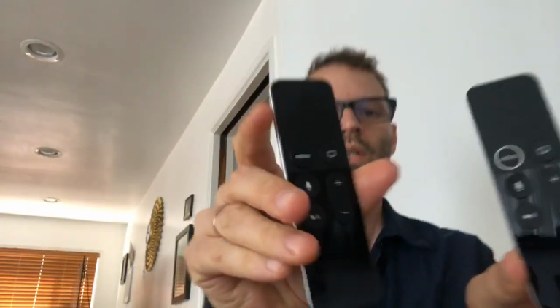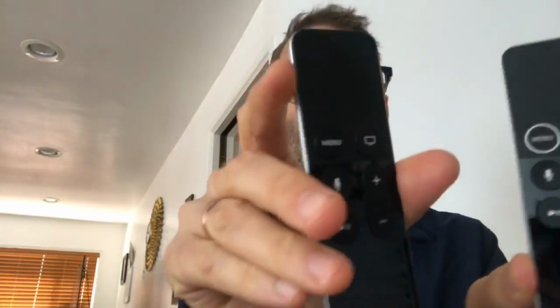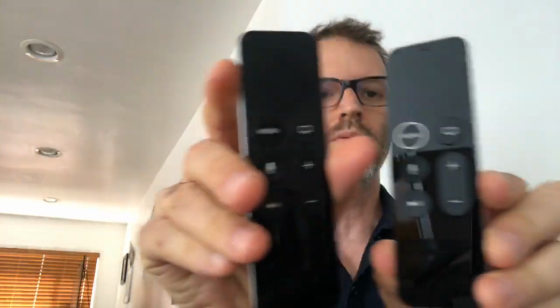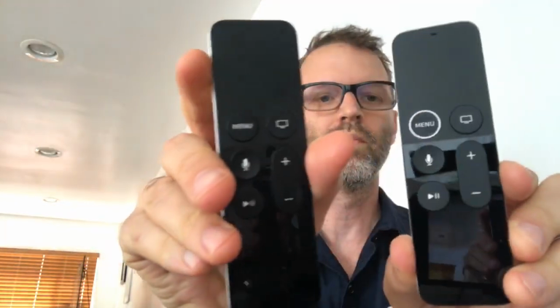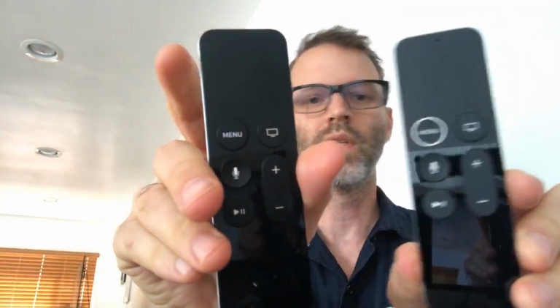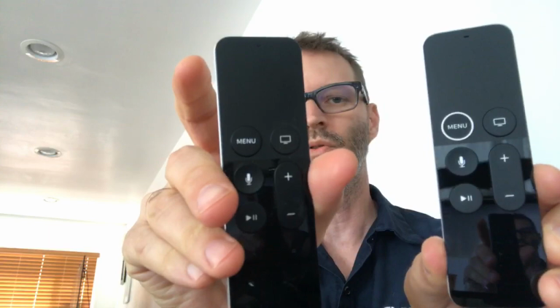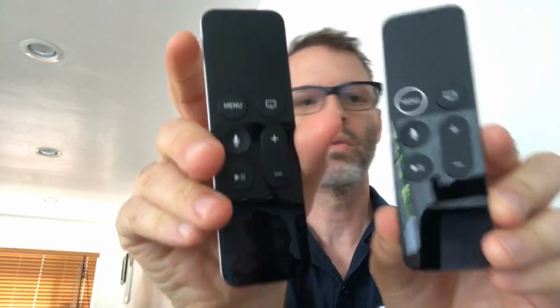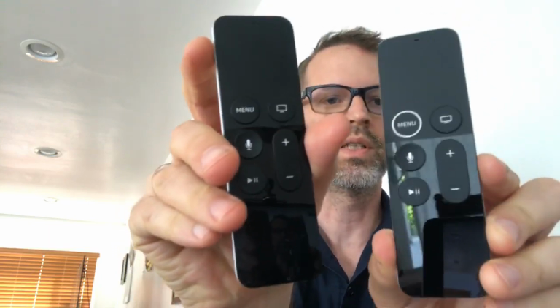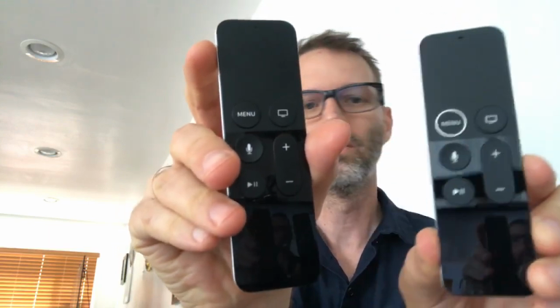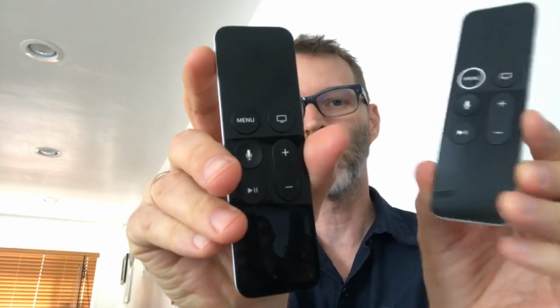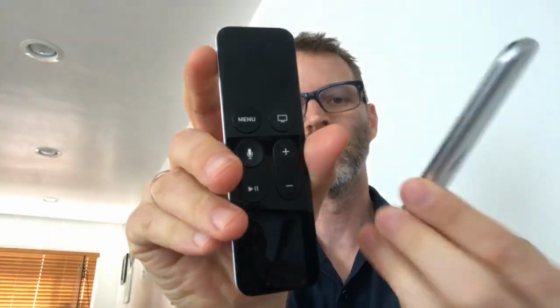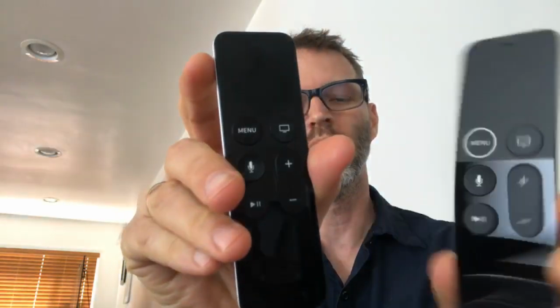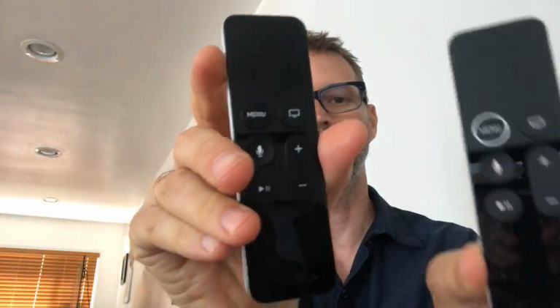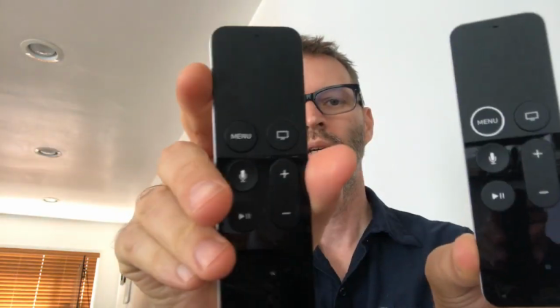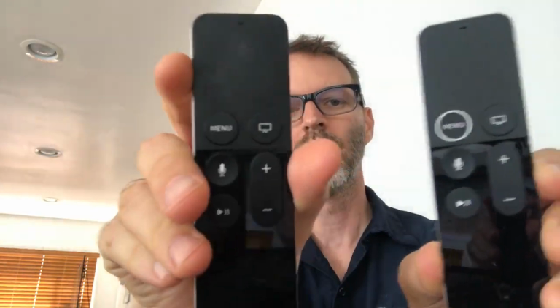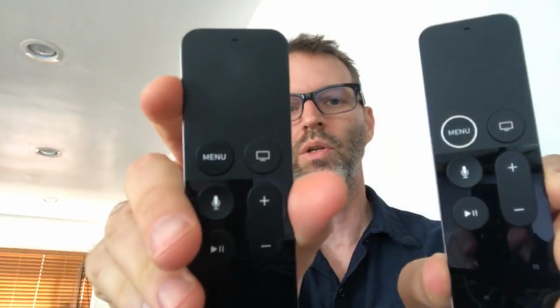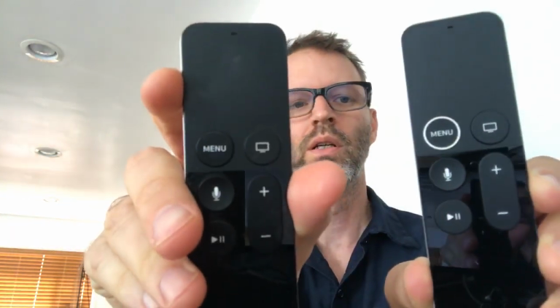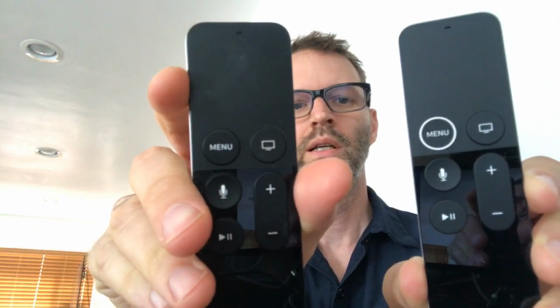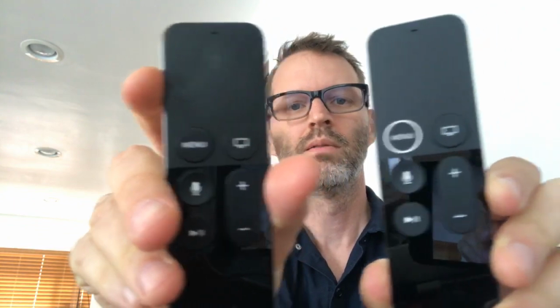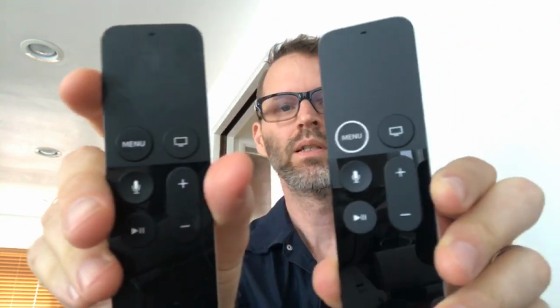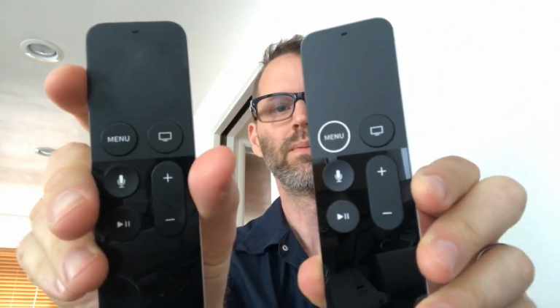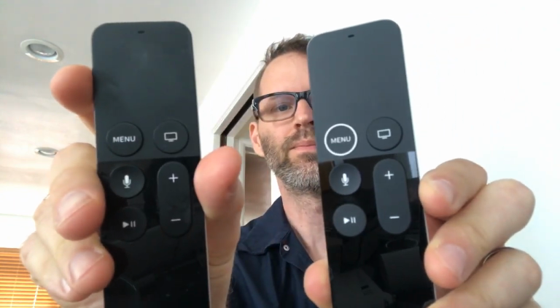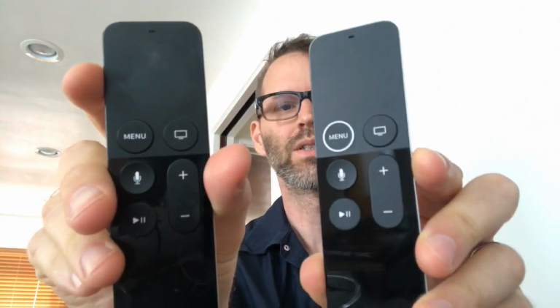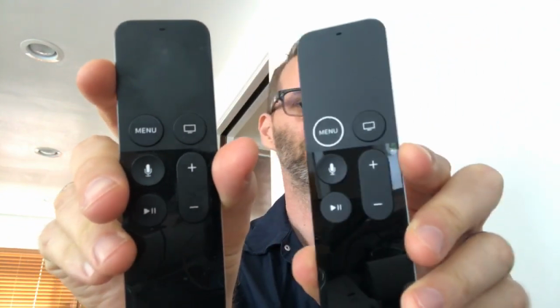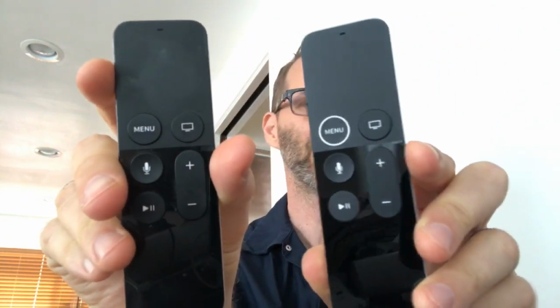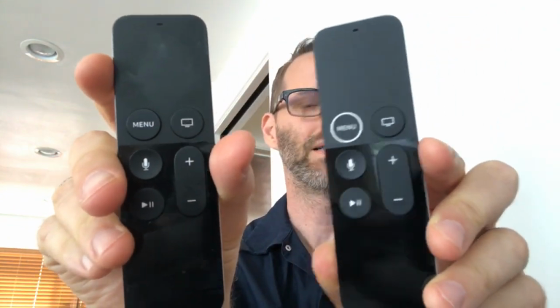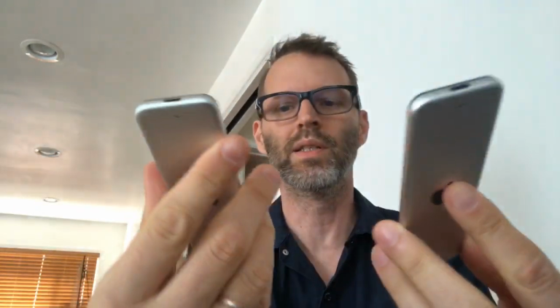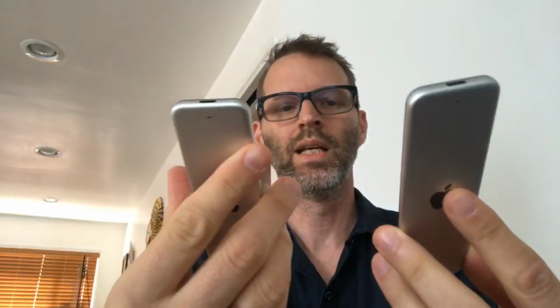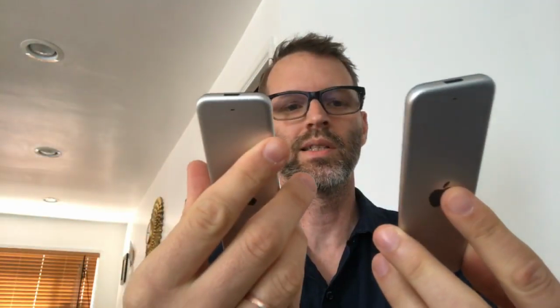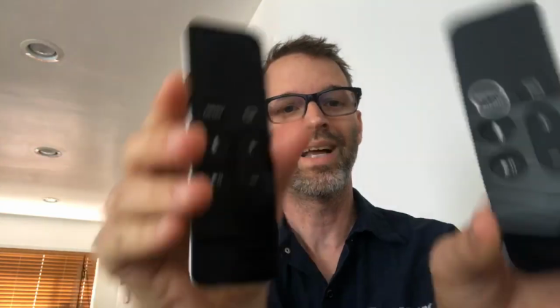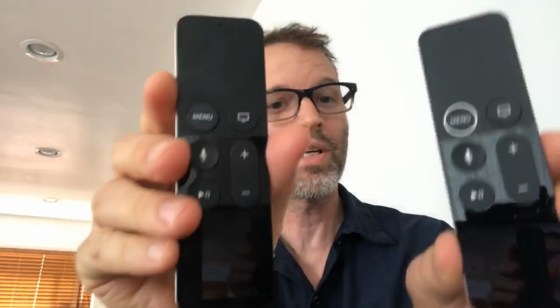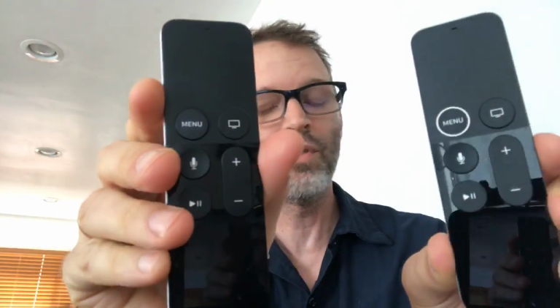So there's the old remote next to the new remote. A little shinier for sure, because it's newer. And it's pretty much just that ring around the menu button — that's the difference. Now I won't get them confused.